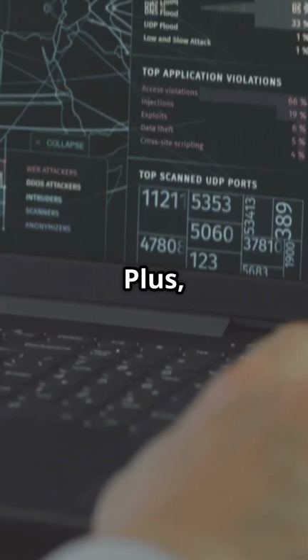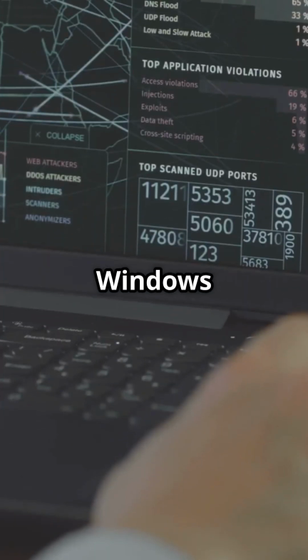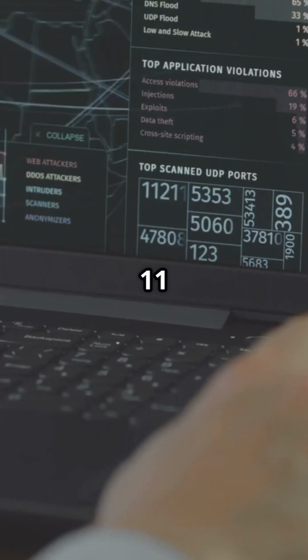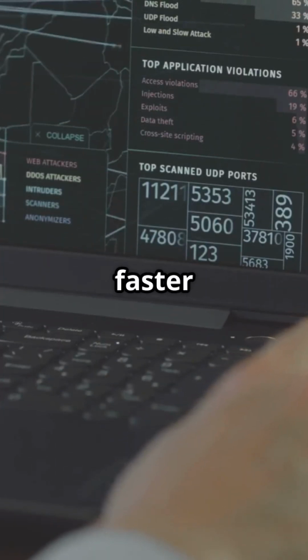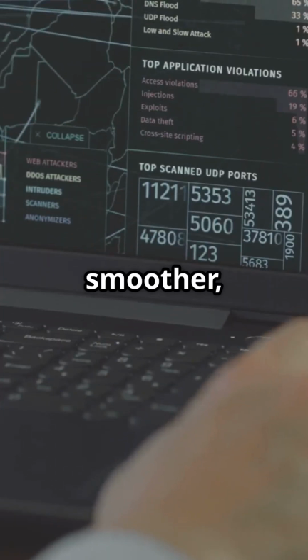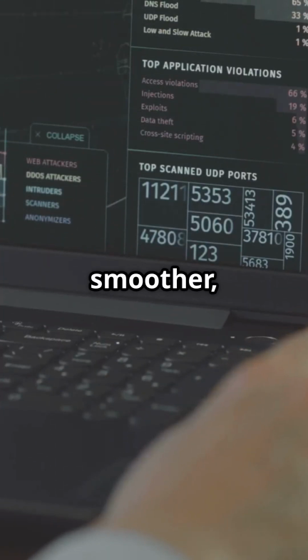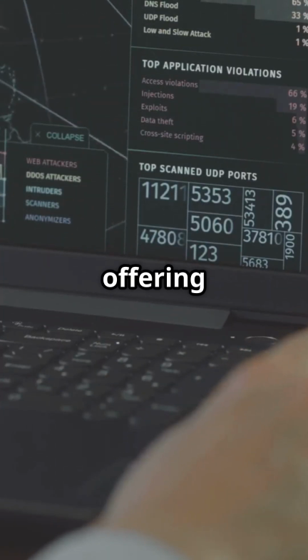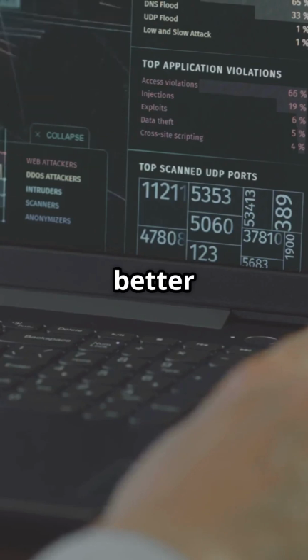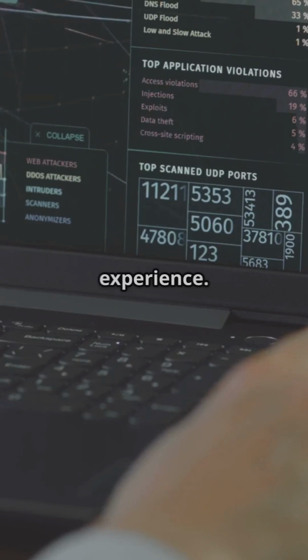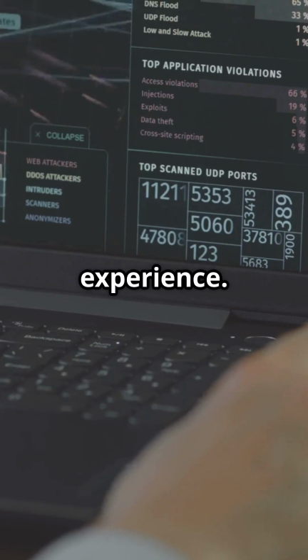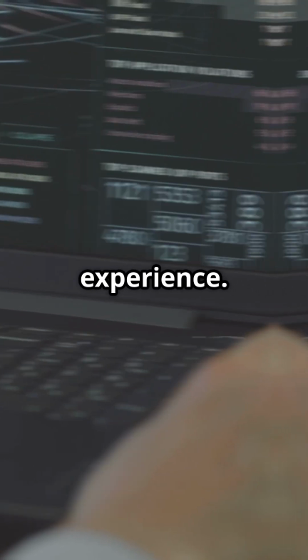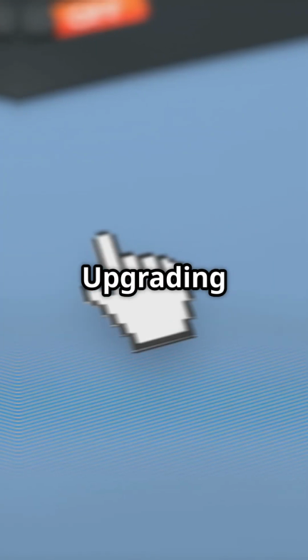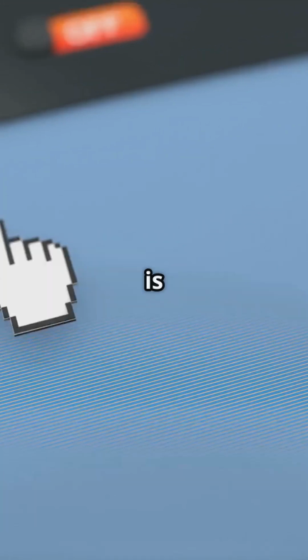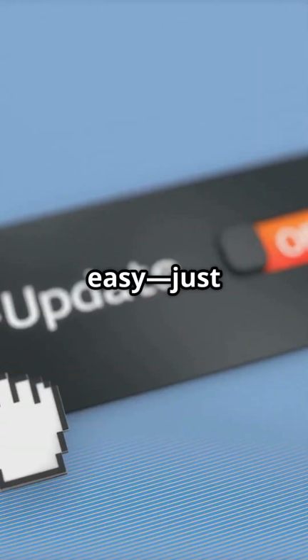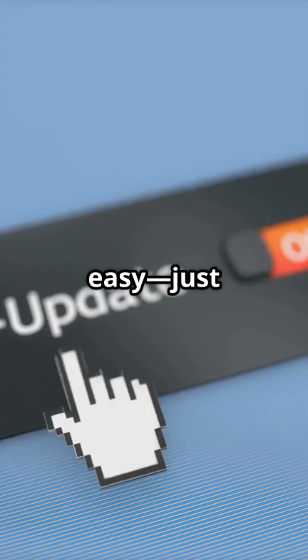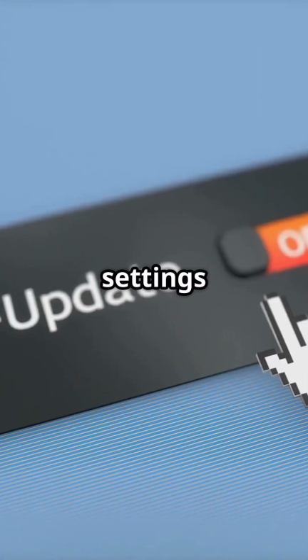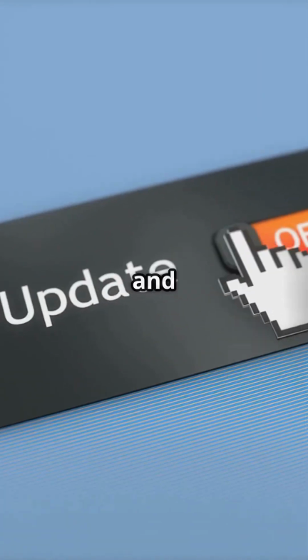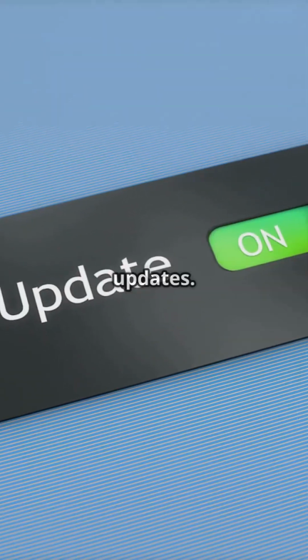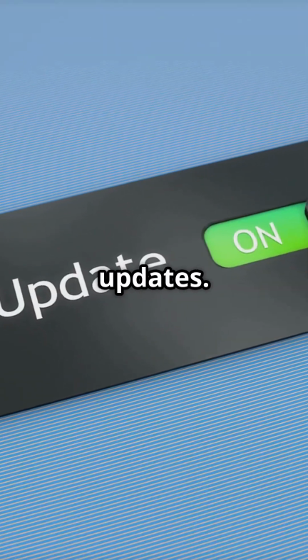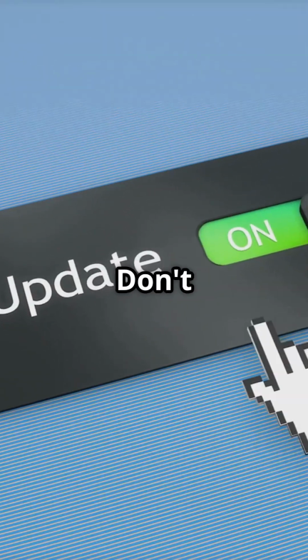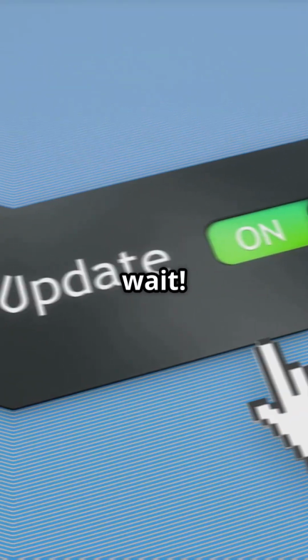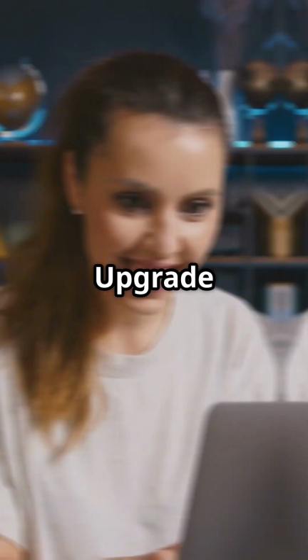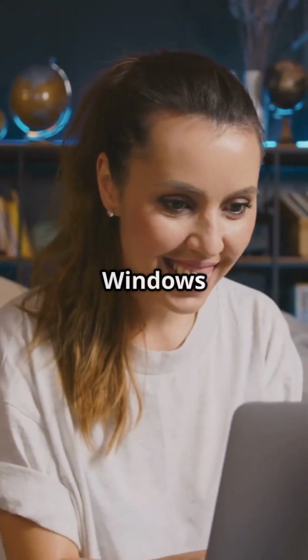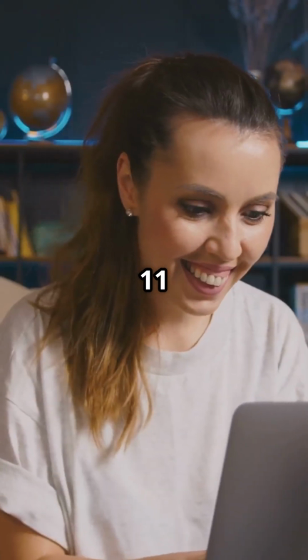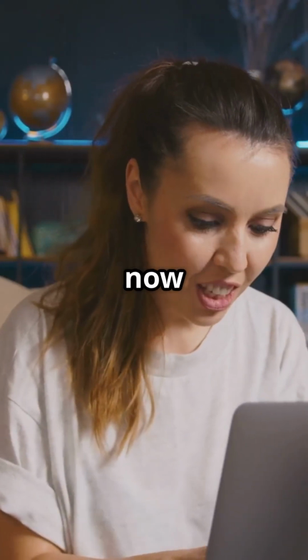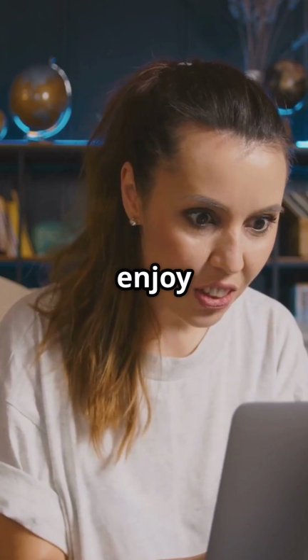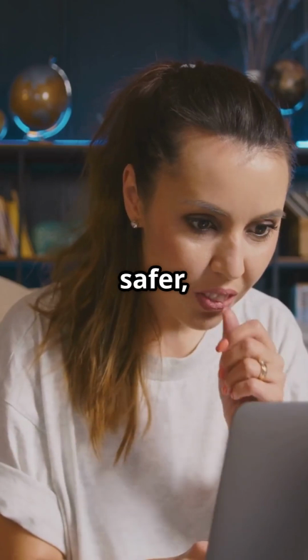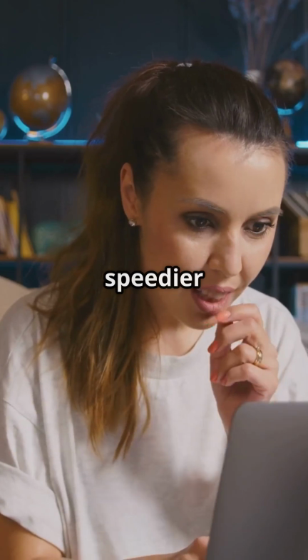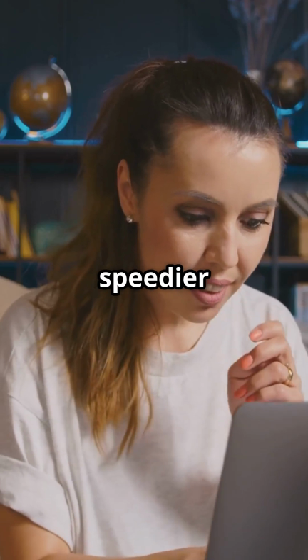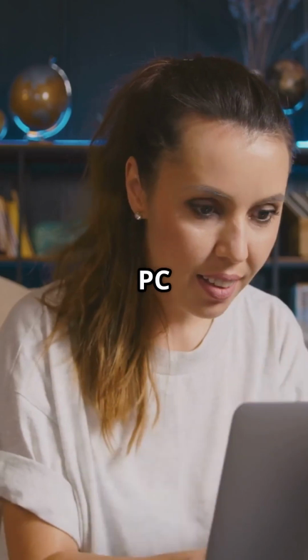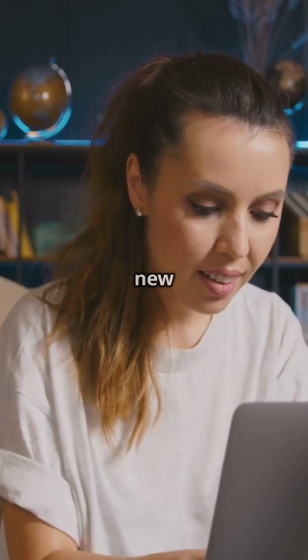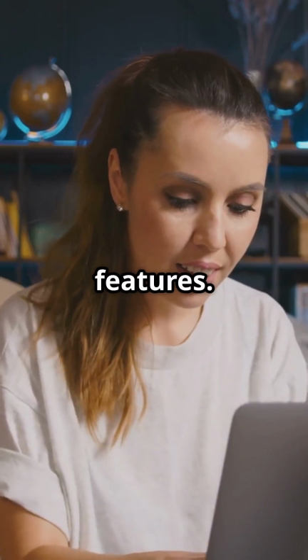Plus, Windows 11 is faster and smoother, offering a better user experience. Upgrading is easy — just go to settings and check for updates. Don't wait! Upgrade to Windows 11 now and enjoy a safer, speedier PC with new features.